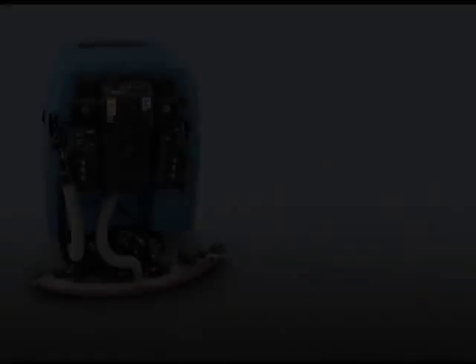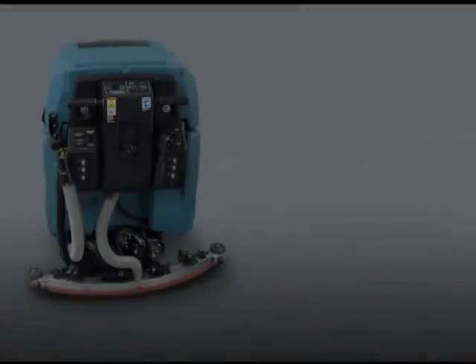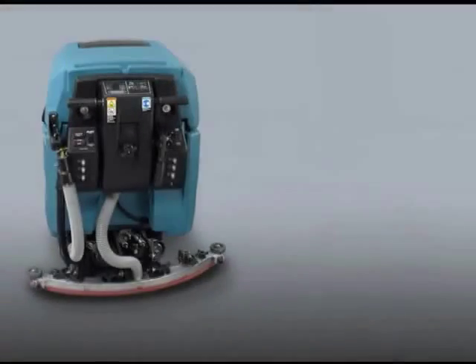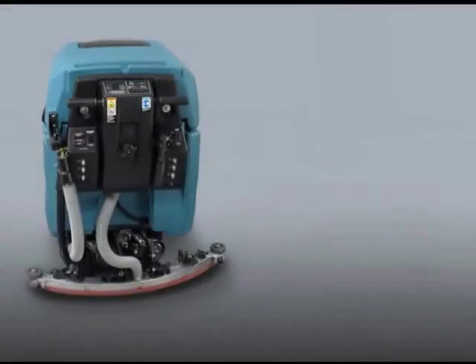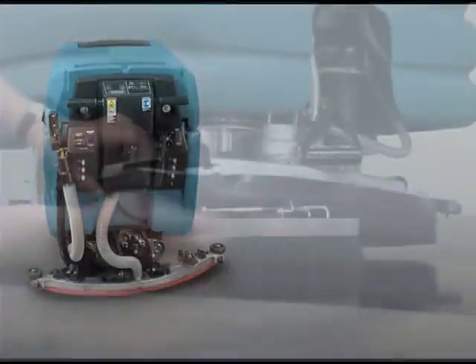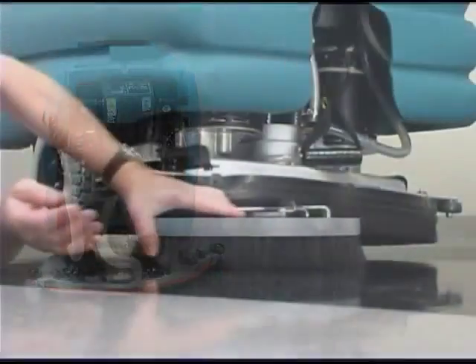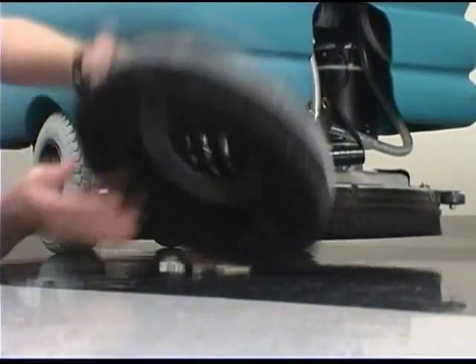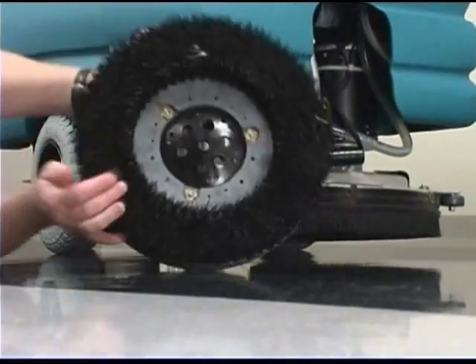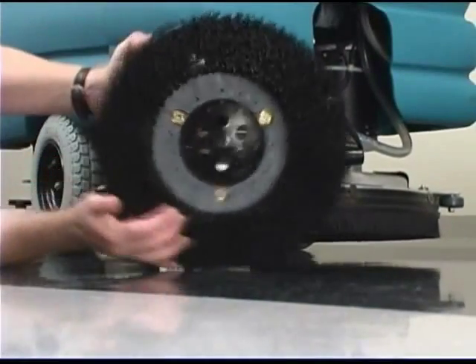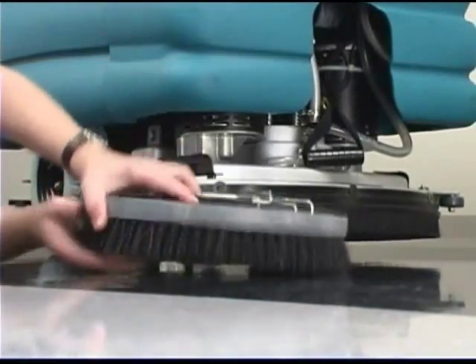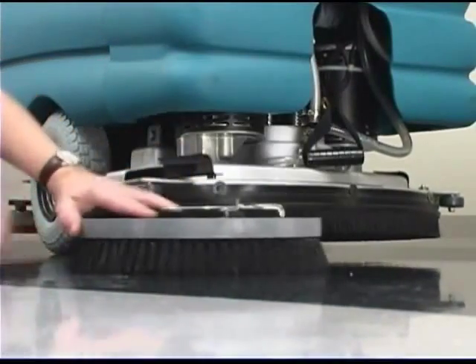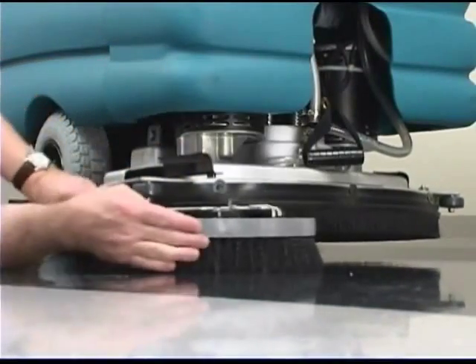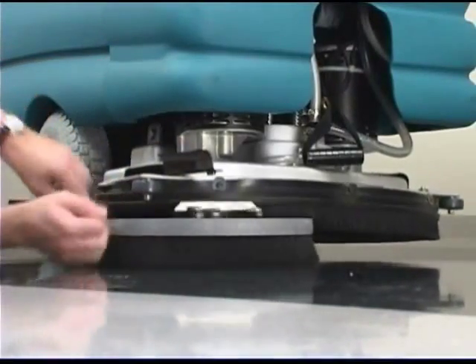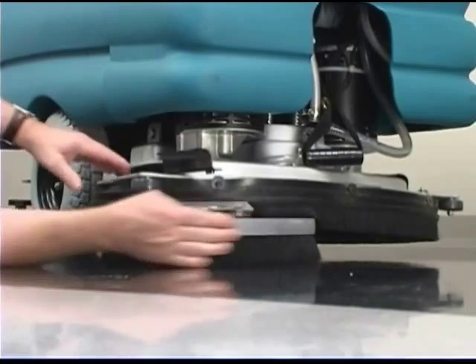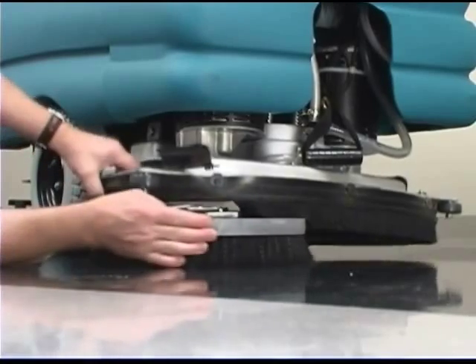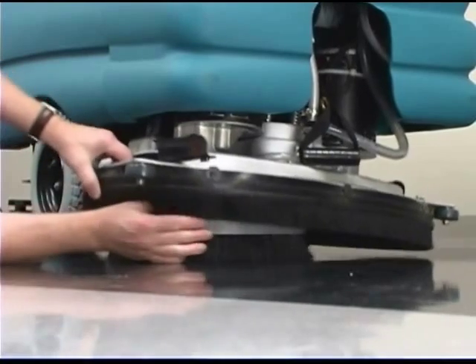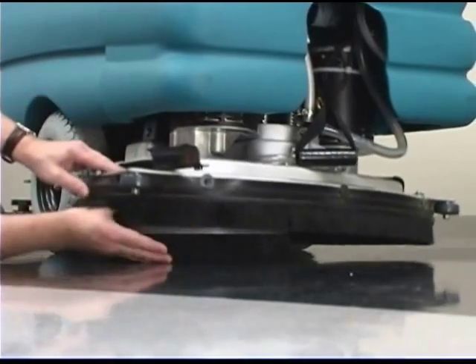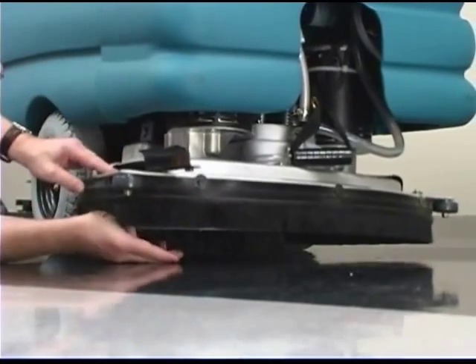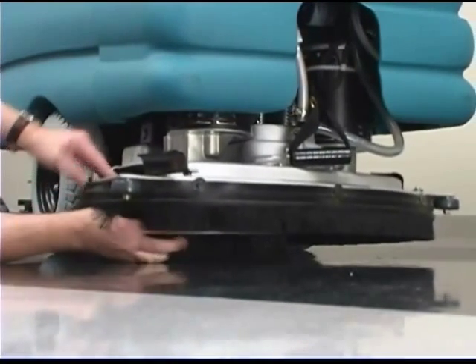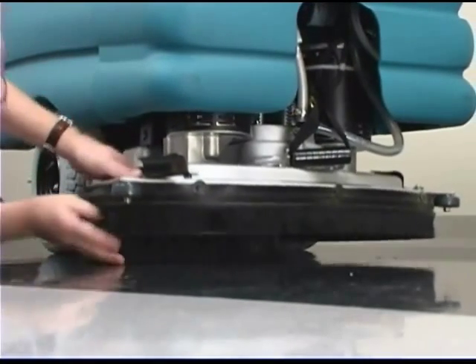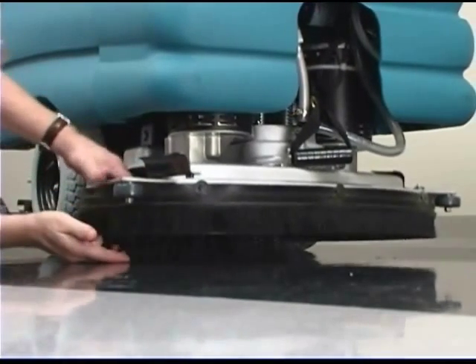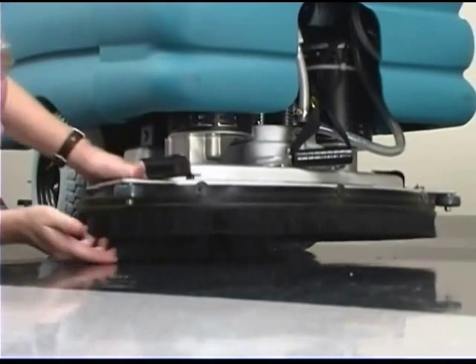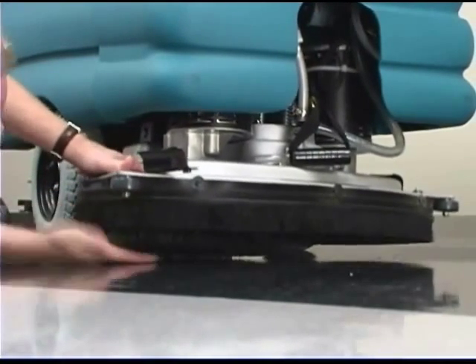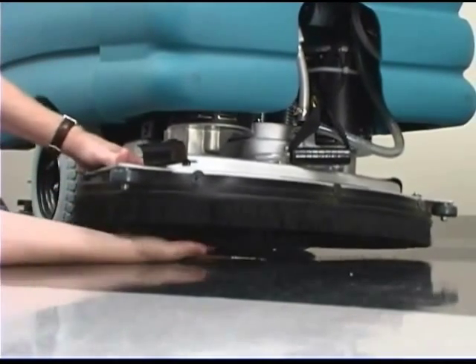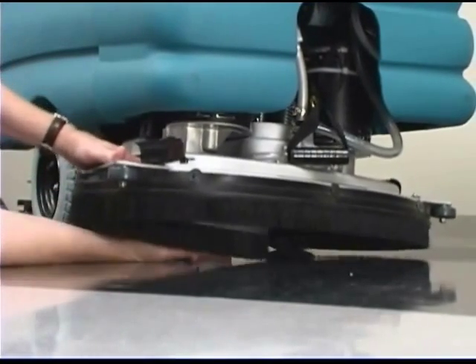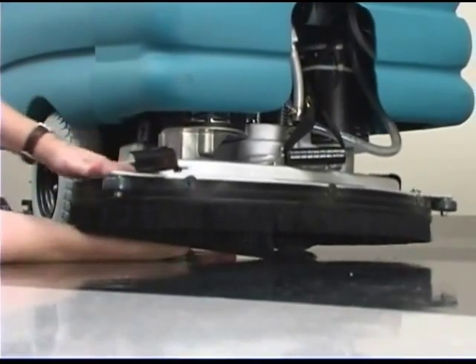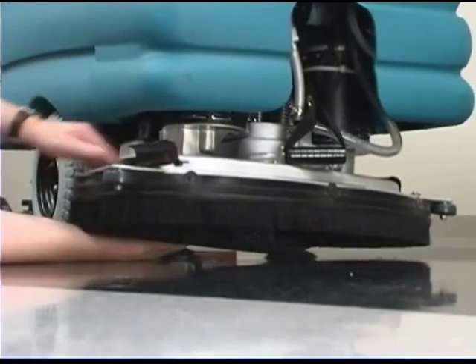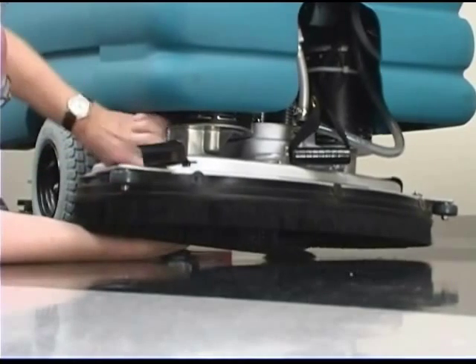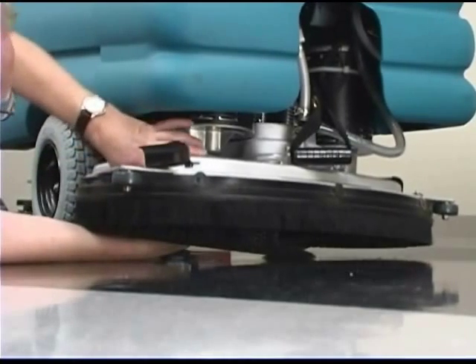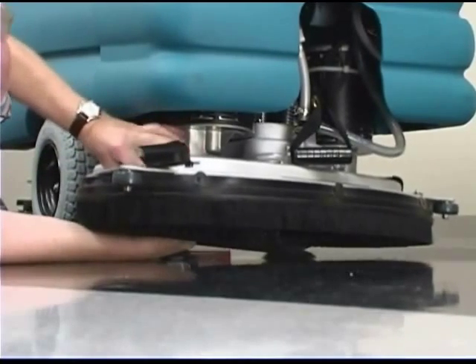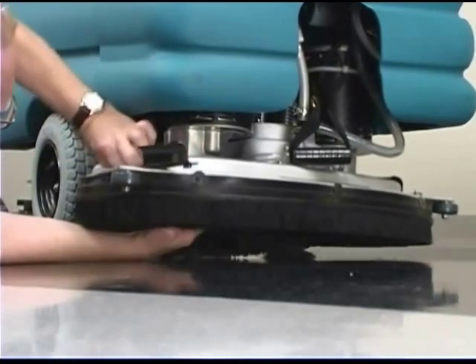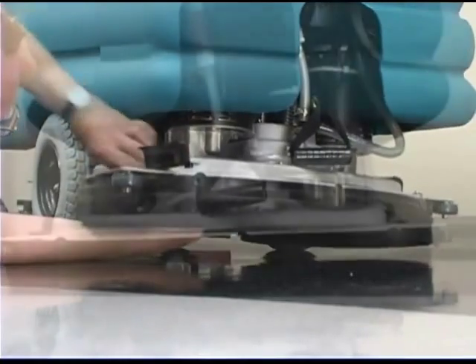The brushes should be checked for any damage and wear. The disc brushes should be replaced if large amounts of bristles are missing, or if the remaining bristle length is less than 10 millimeters or 3/8 inch.